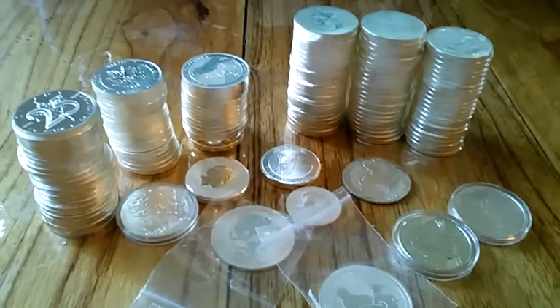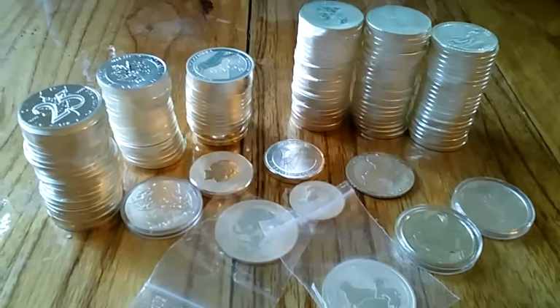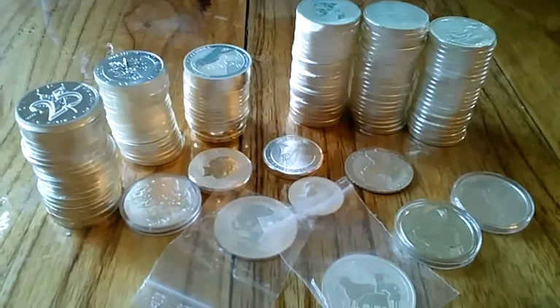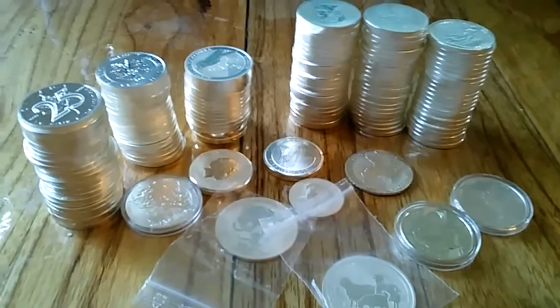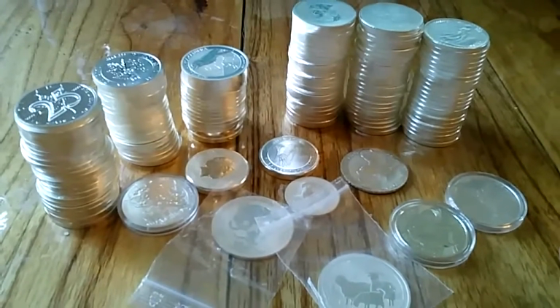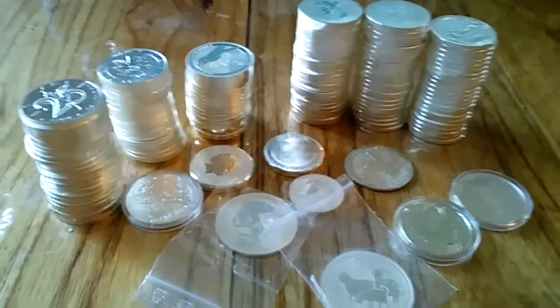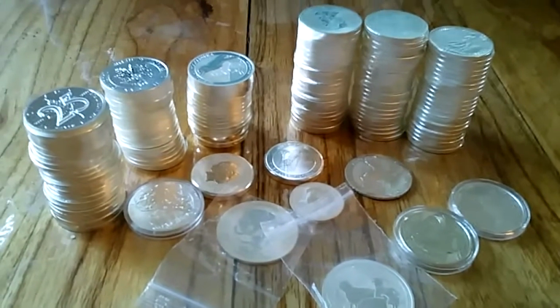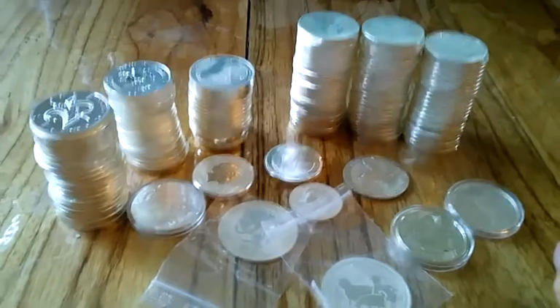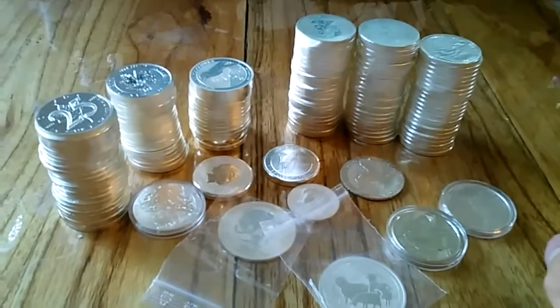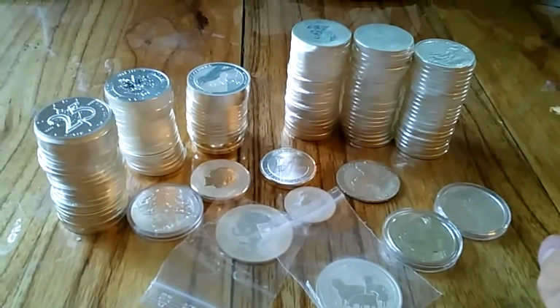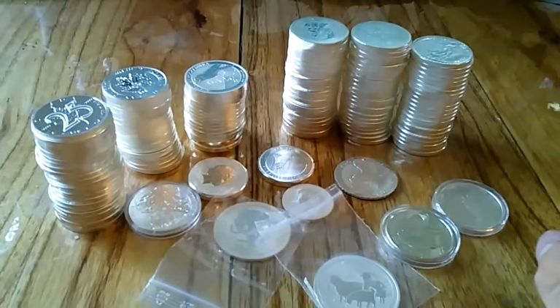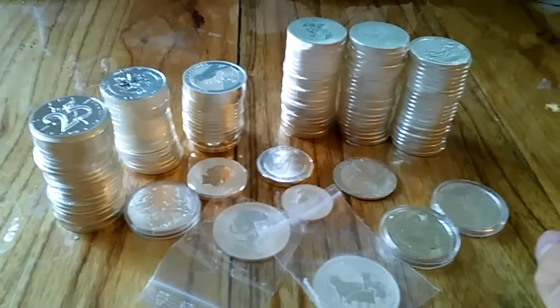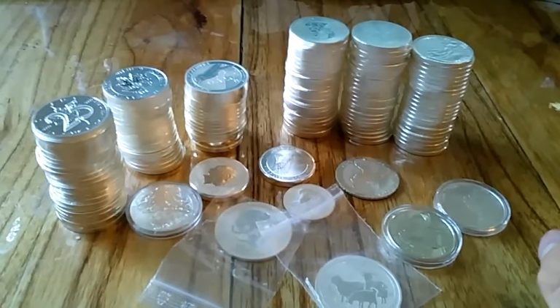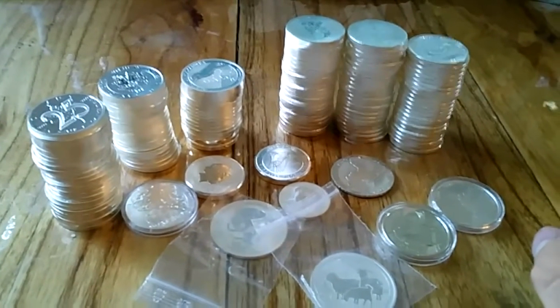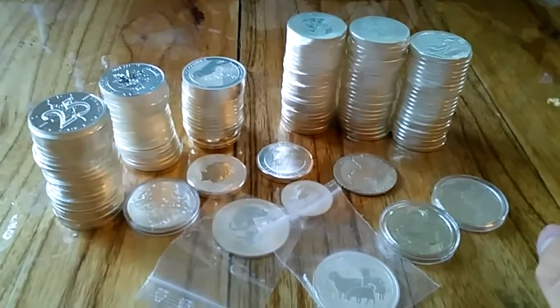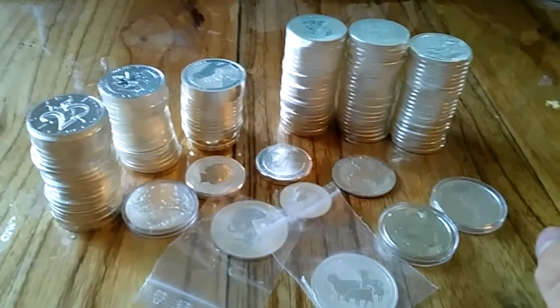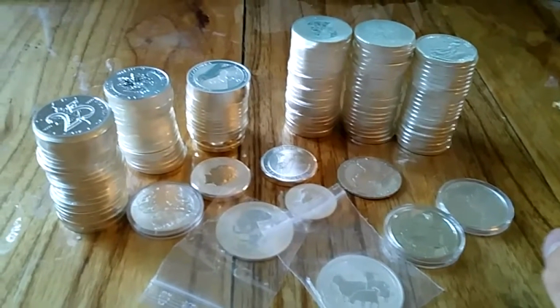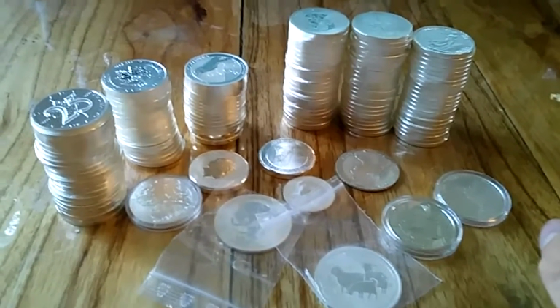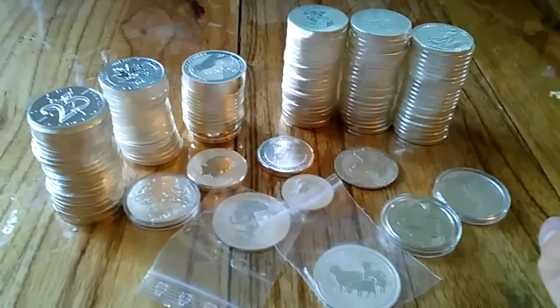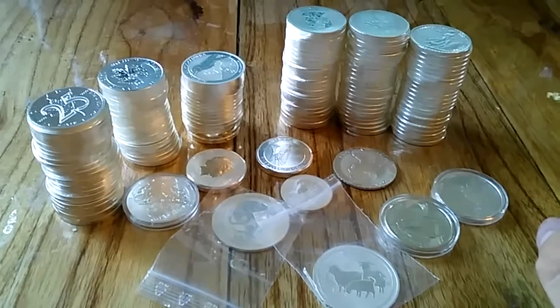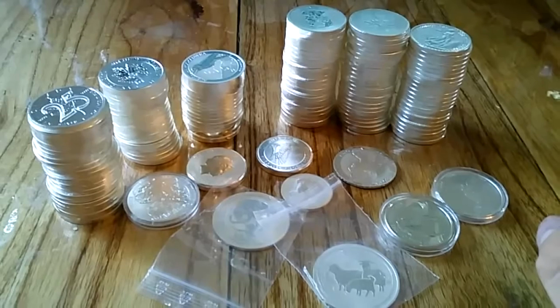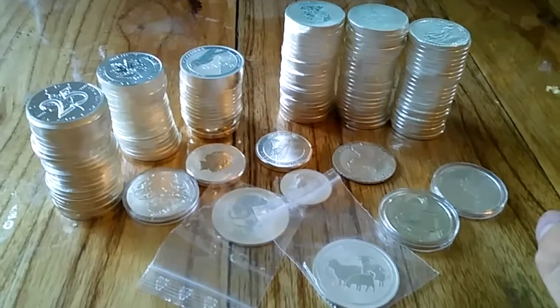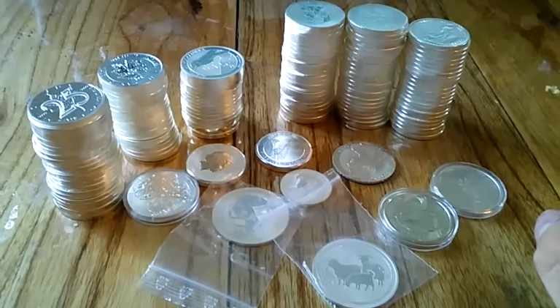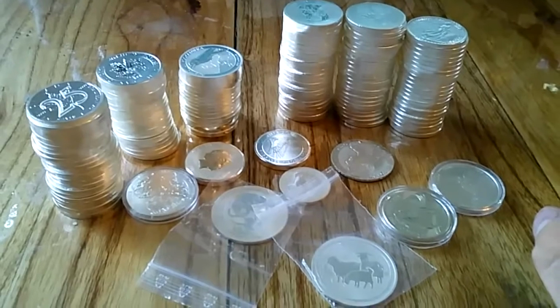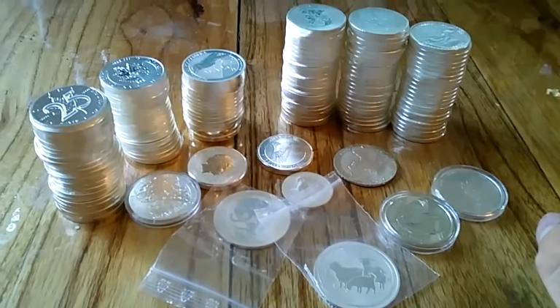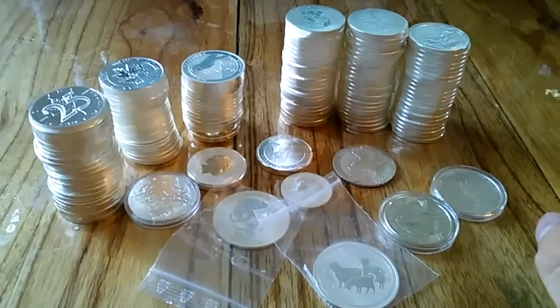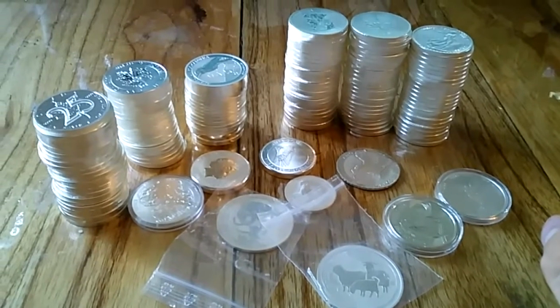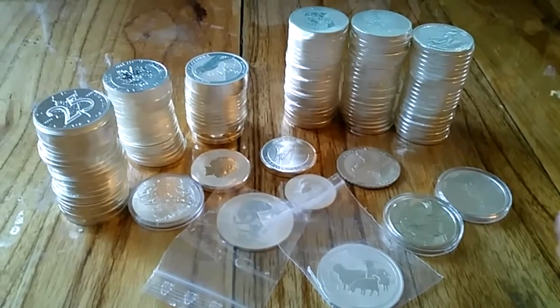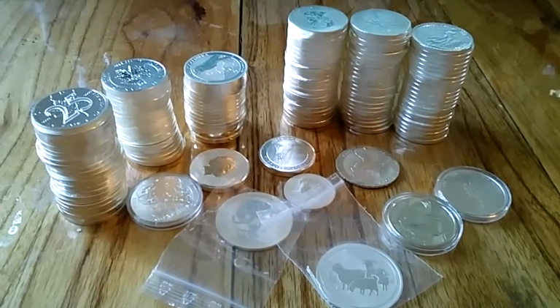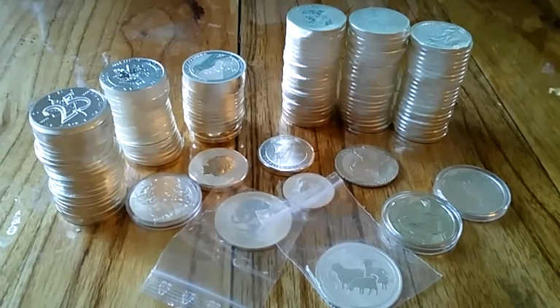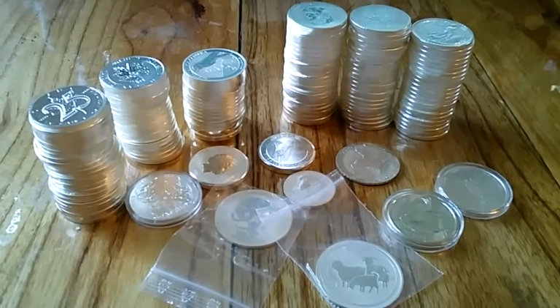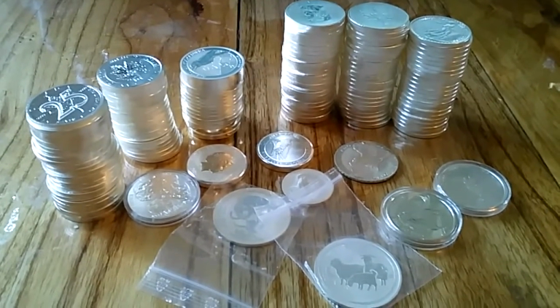That's my stack as it is. I have also got some copper bullion — I'm going to make a video about that in my next one. So stay tuned. Thanks a lot.